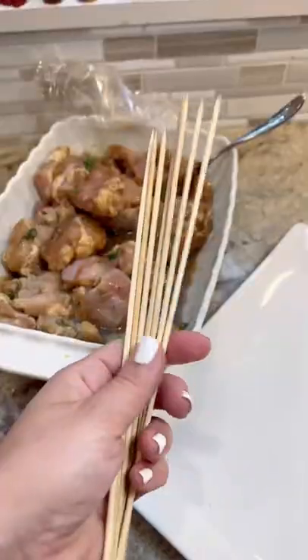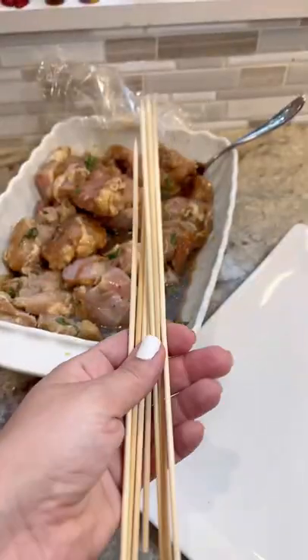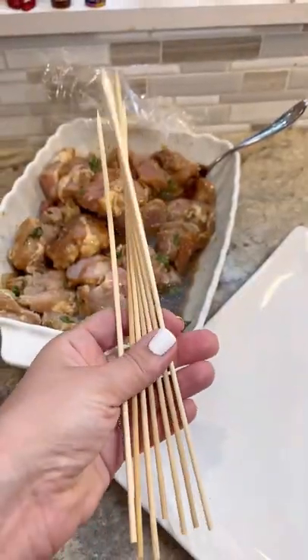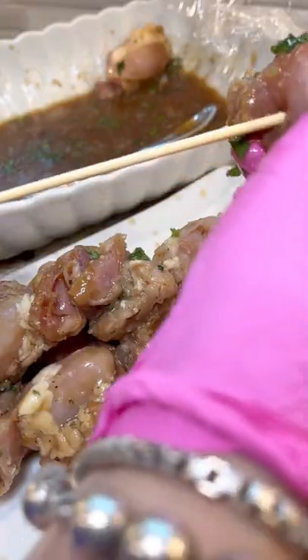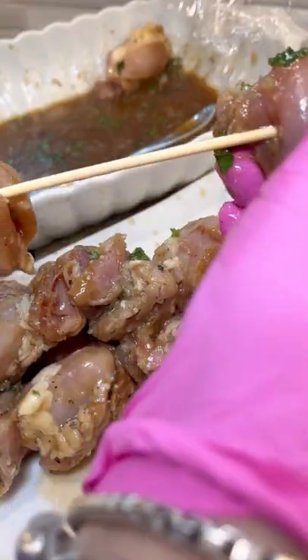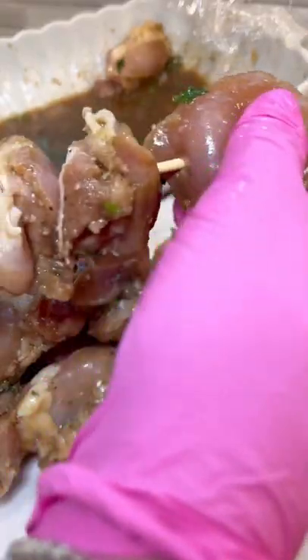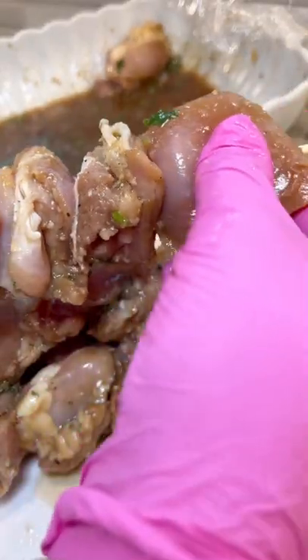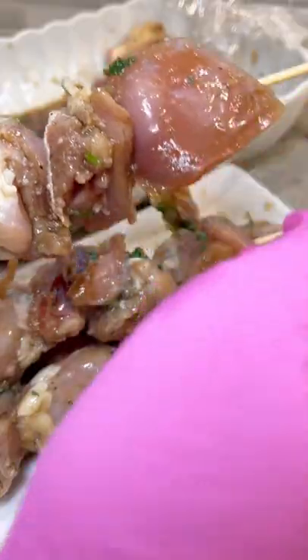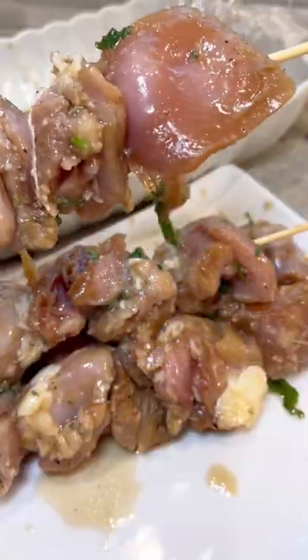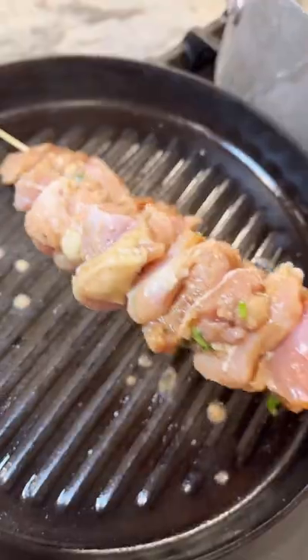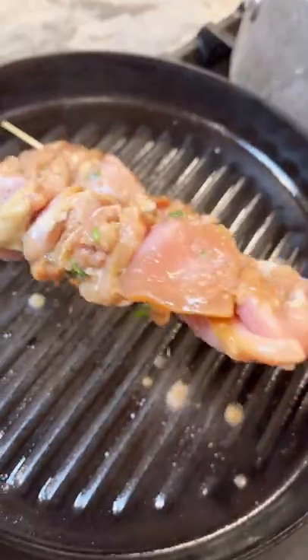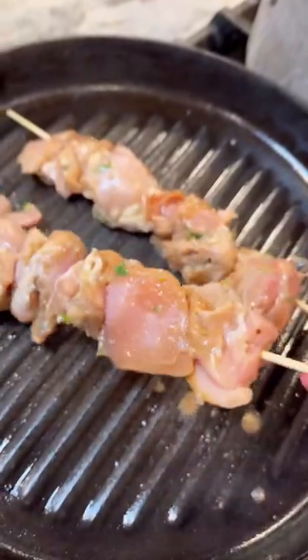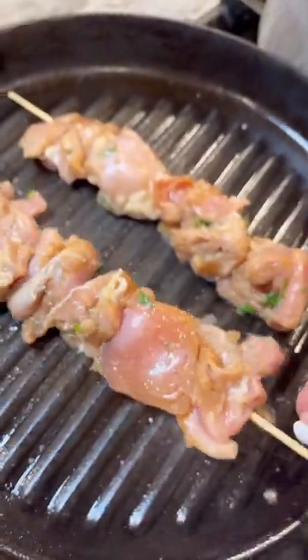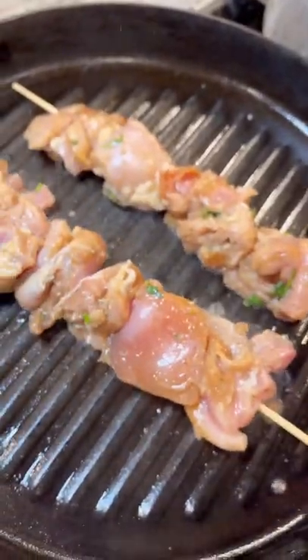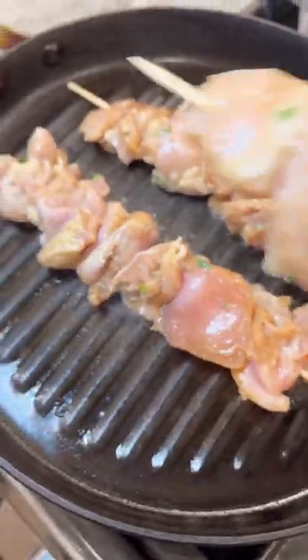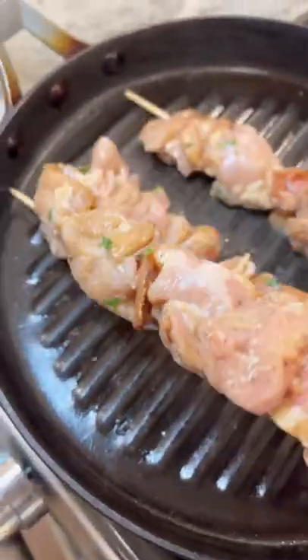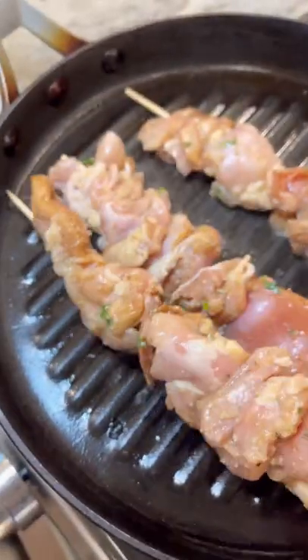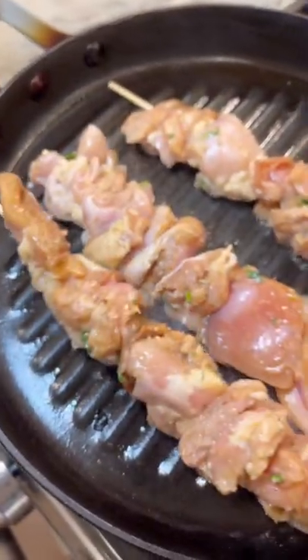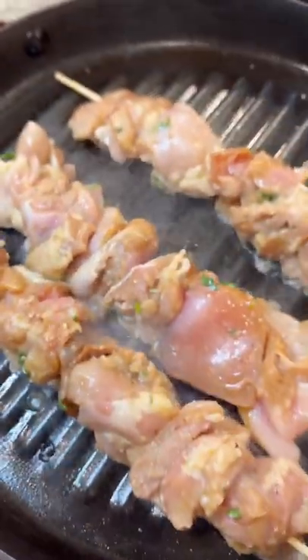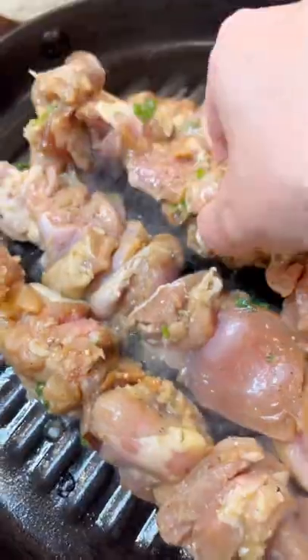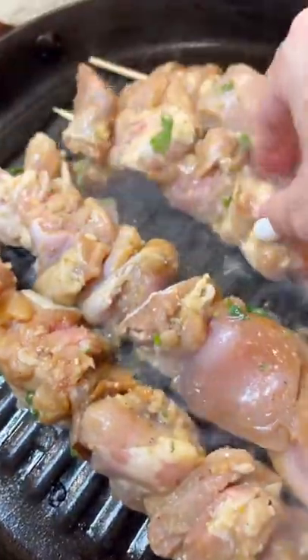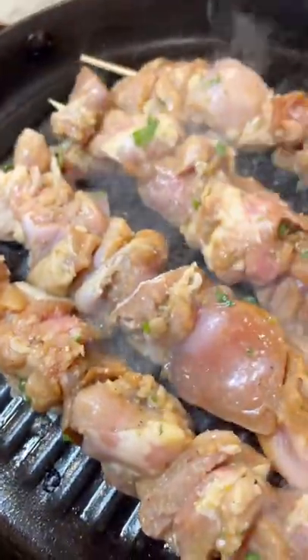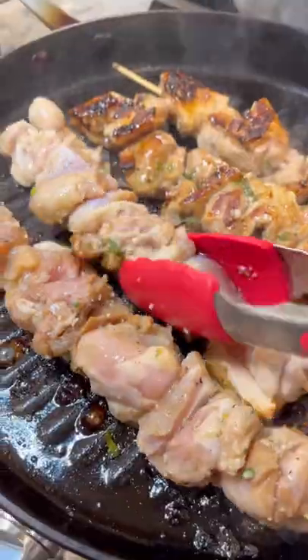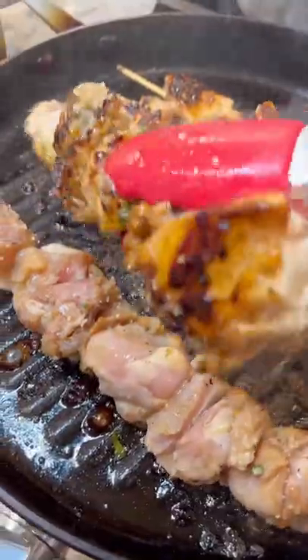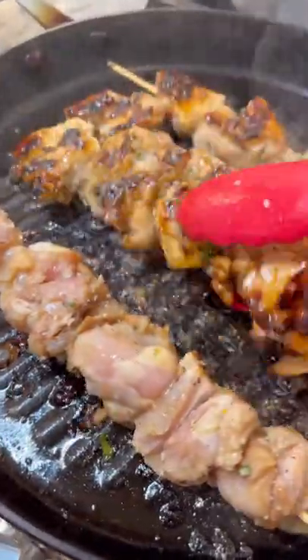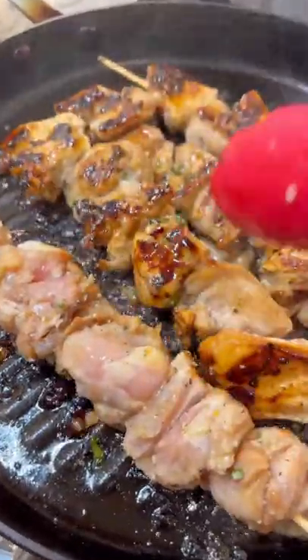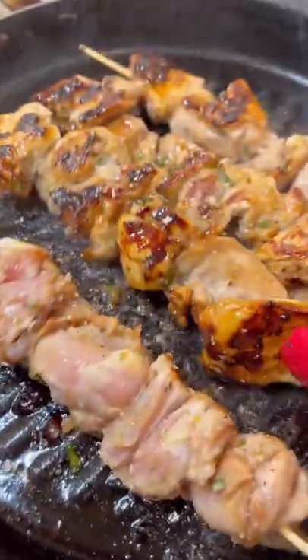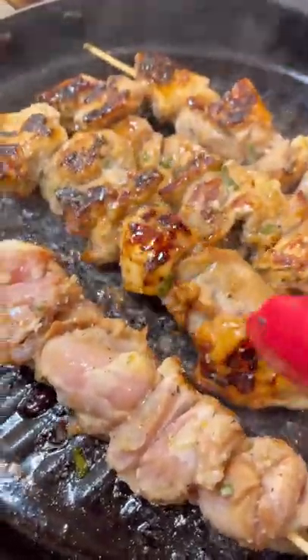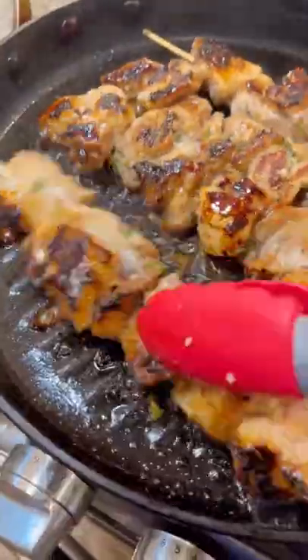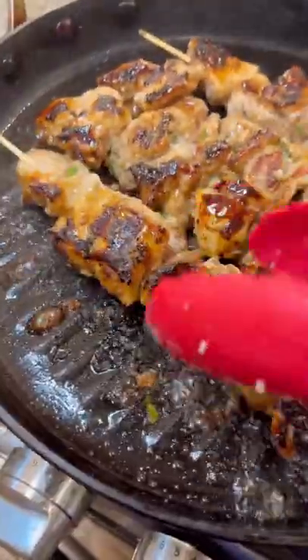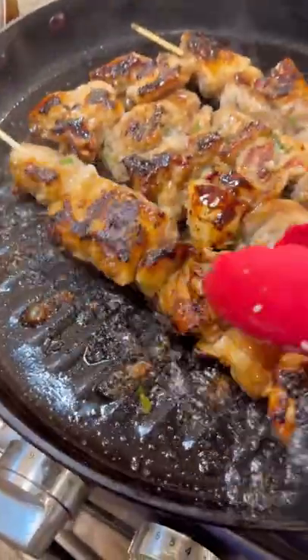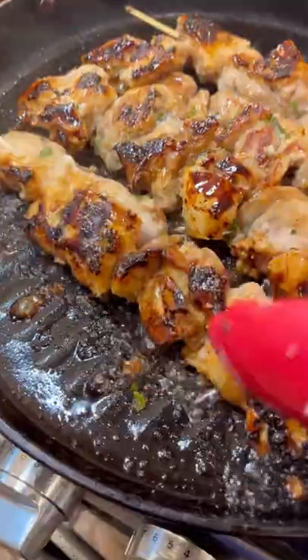I like to skewer these things up and grill them. I like these much better on my actual grill, but I just decided to use my grill pan for today. But you cook them however you want to — it's your dinner. You're just going to cook them on all sides so they get a little bit charred like that, until they're cooked all the way through.